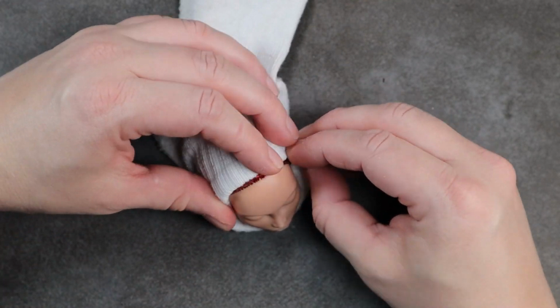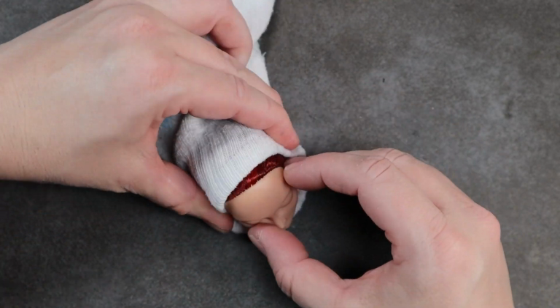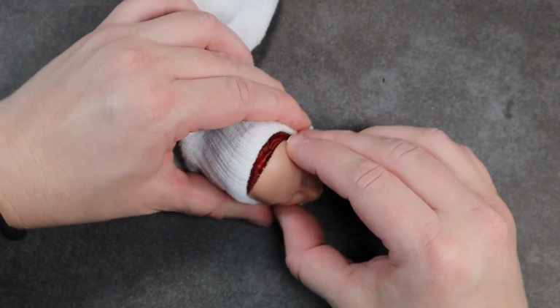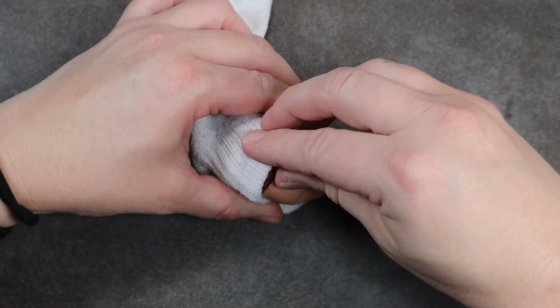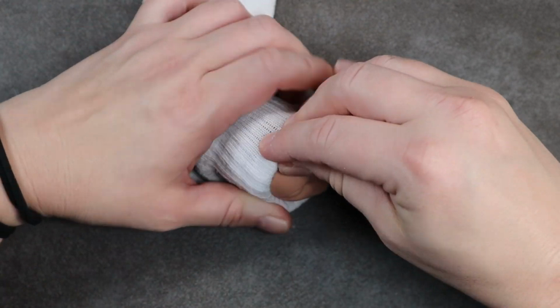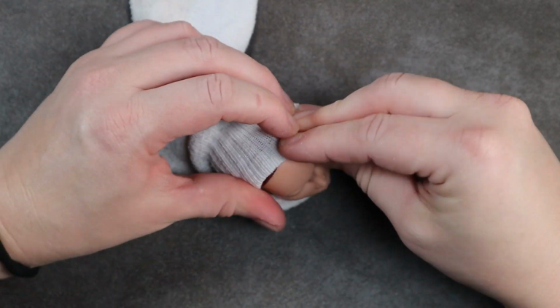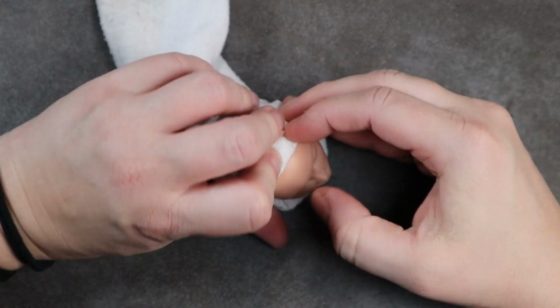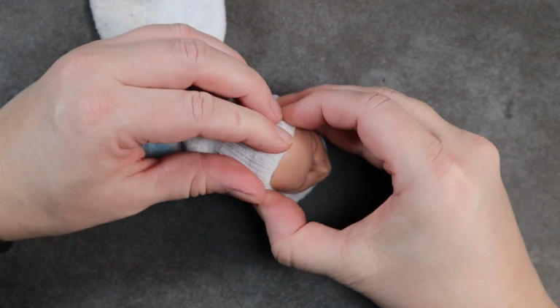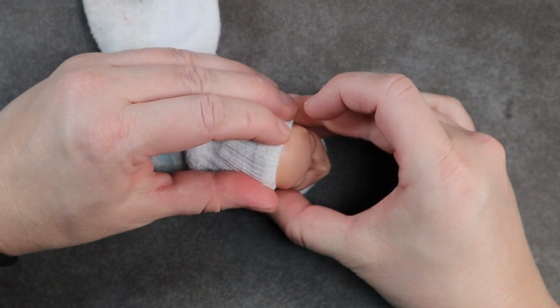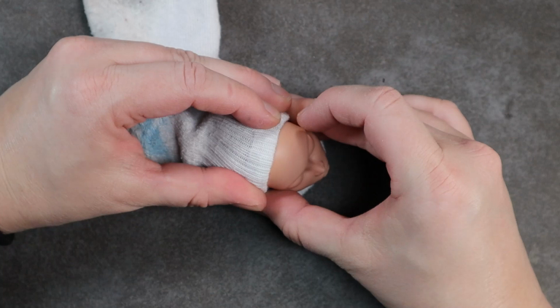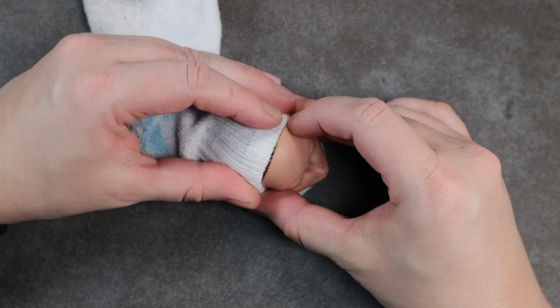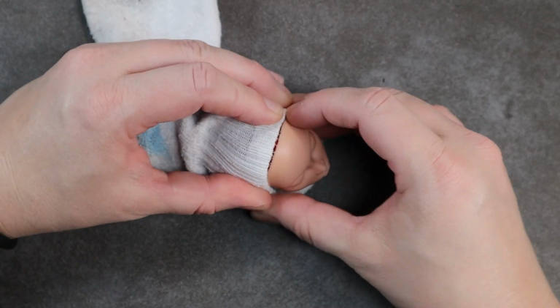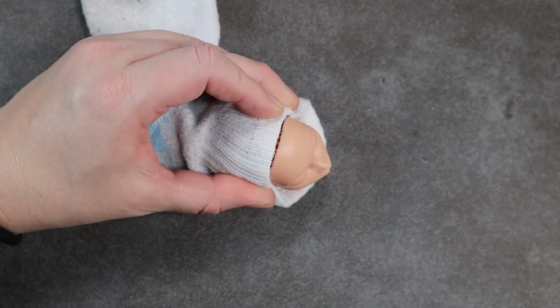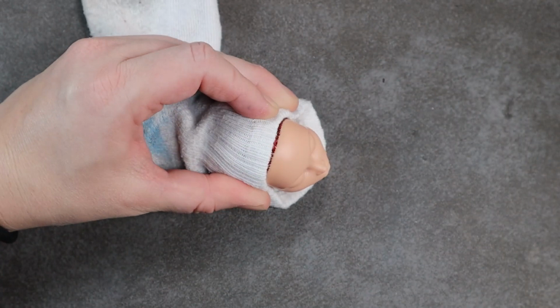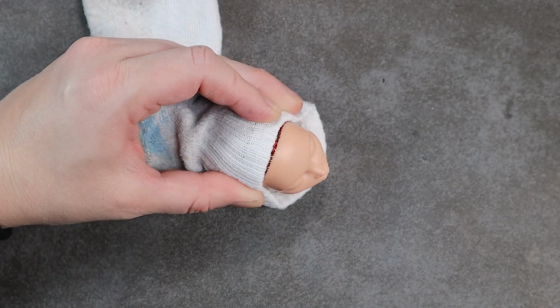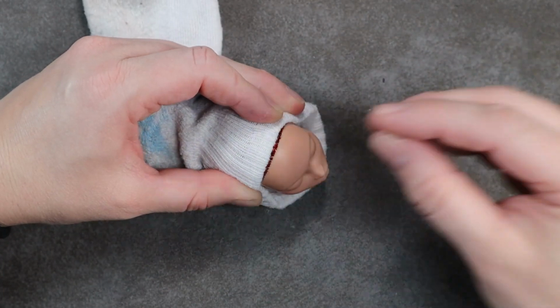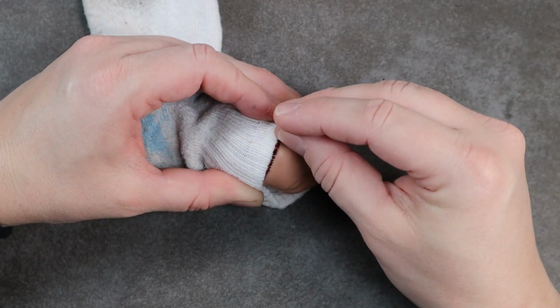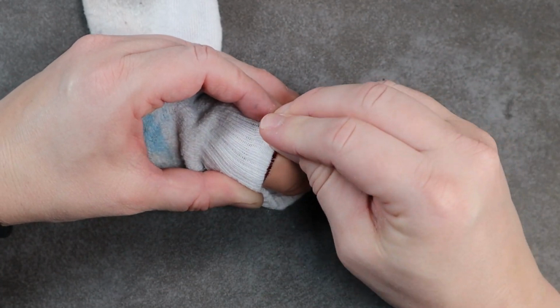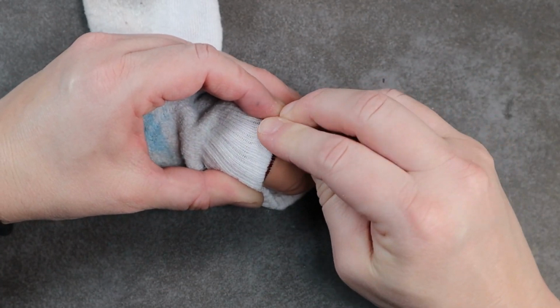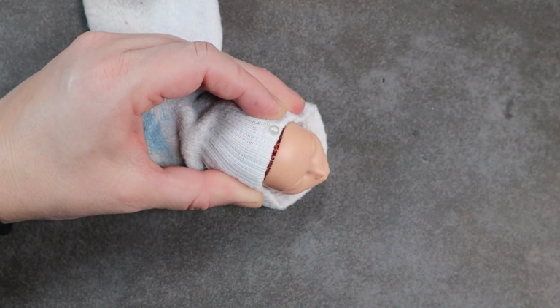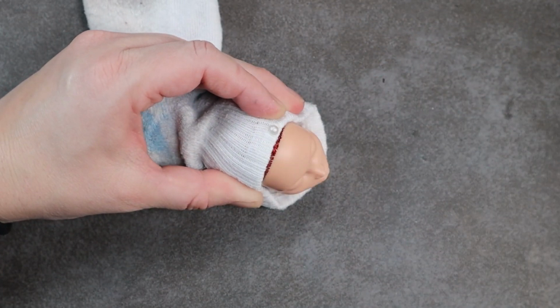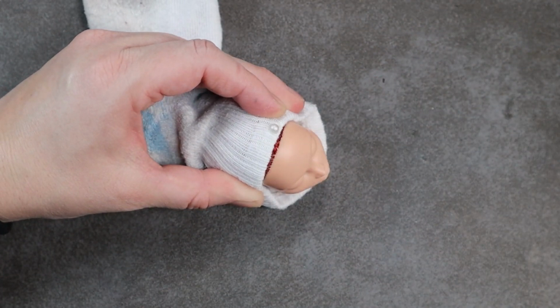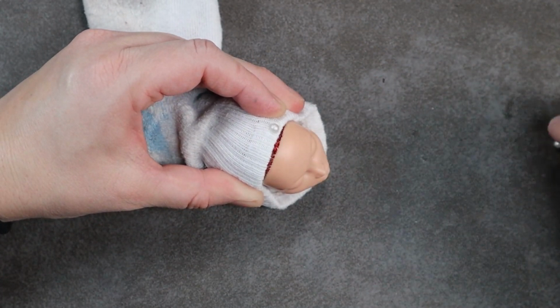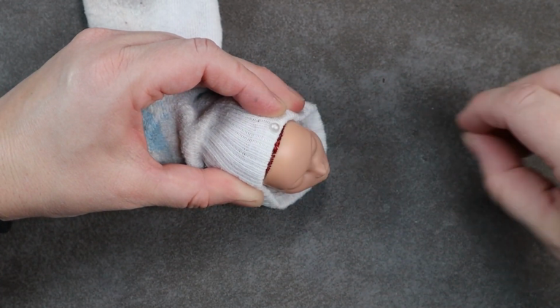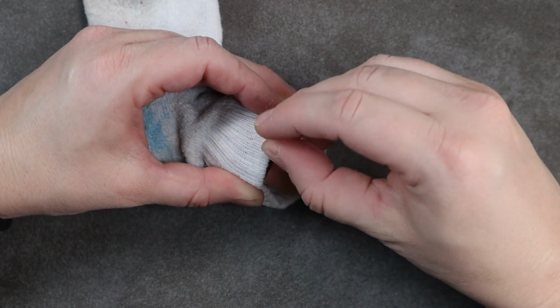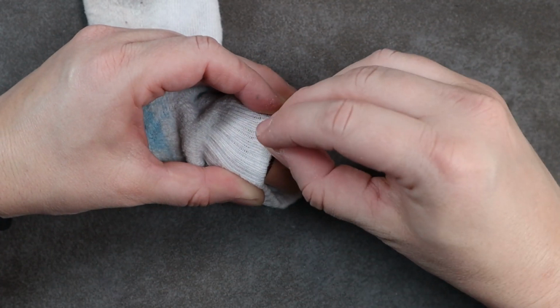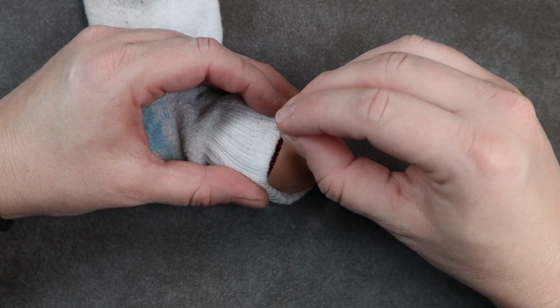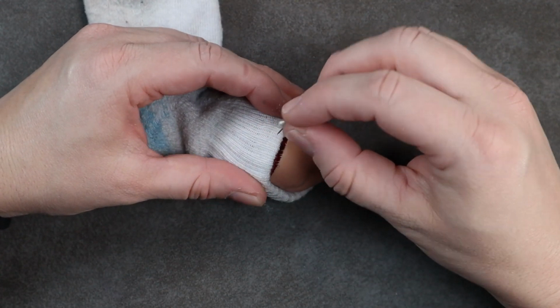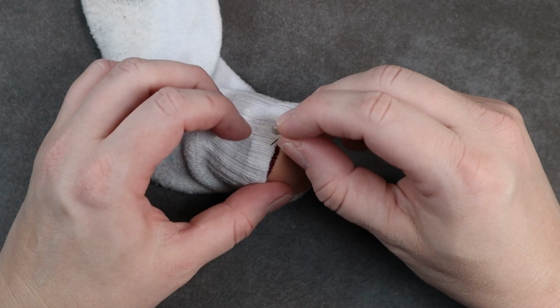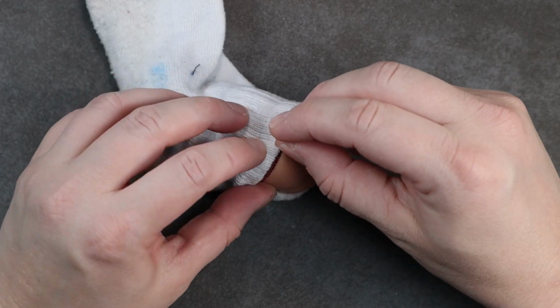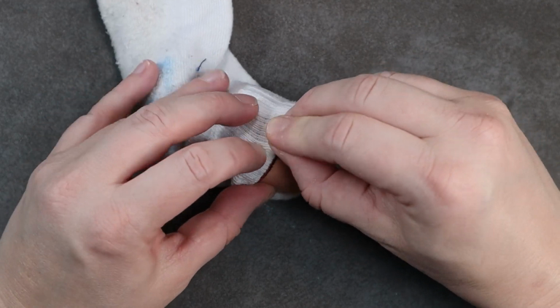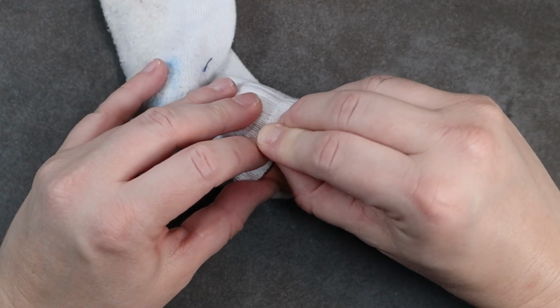After the glue in the head has had time to dry, I go ahead and wrap up her hair in an old sock, and this is just to protect the hair while I'm spraying sealant. Then onto her clothes.